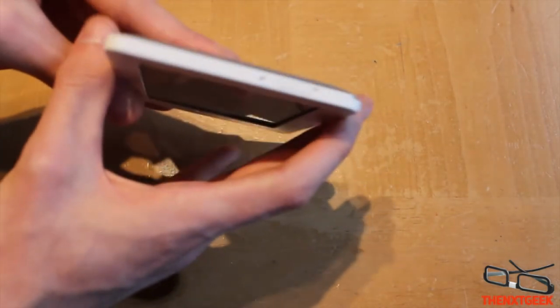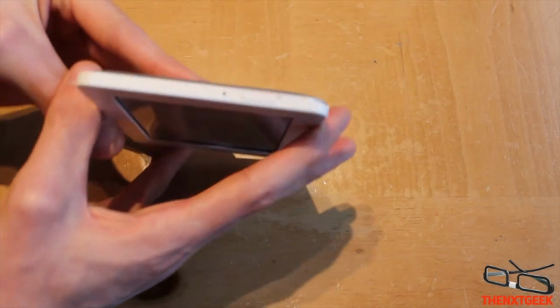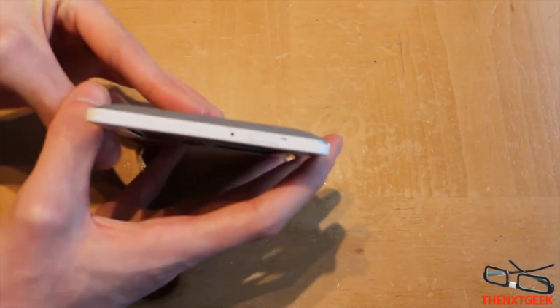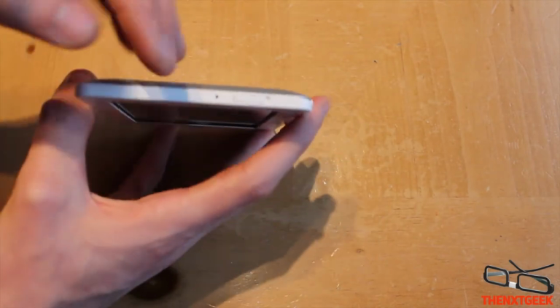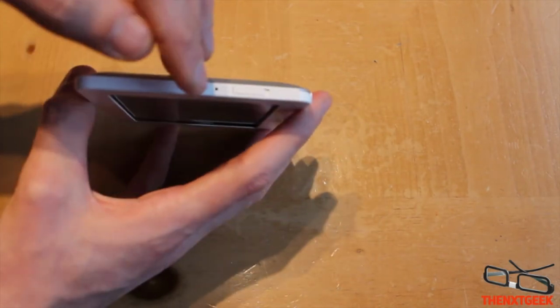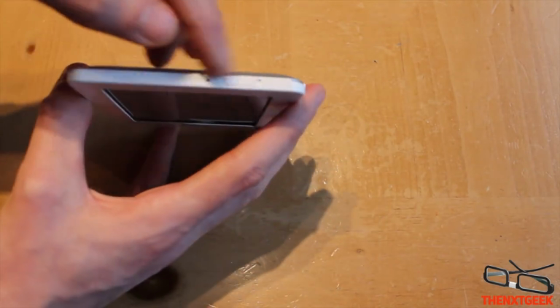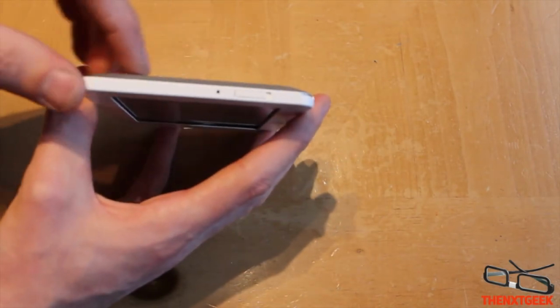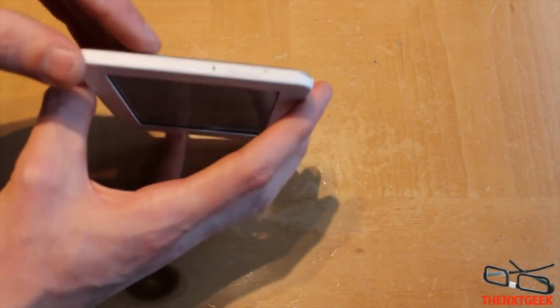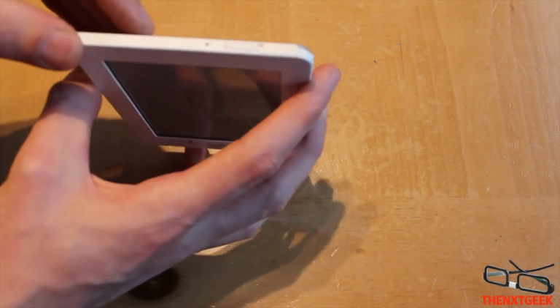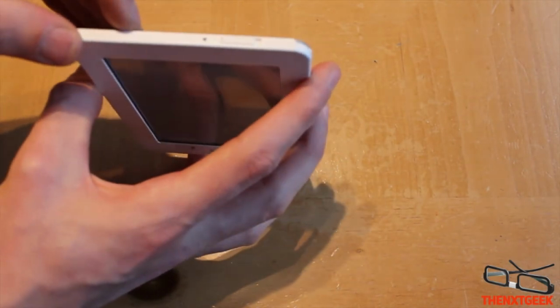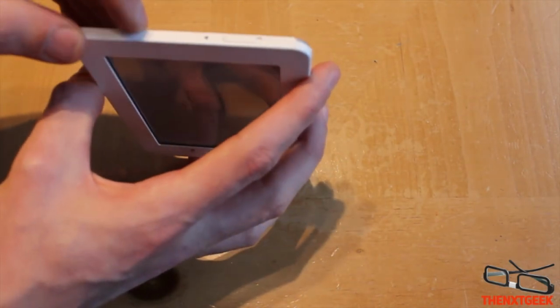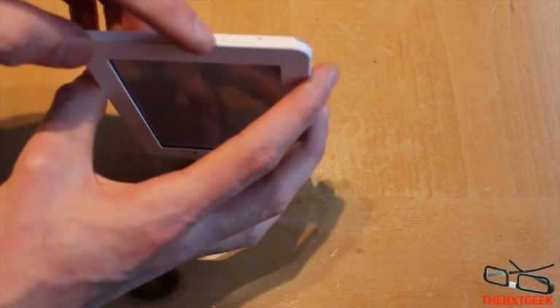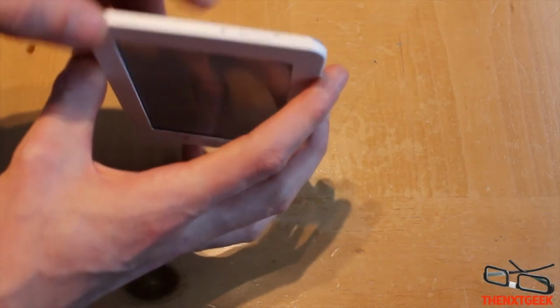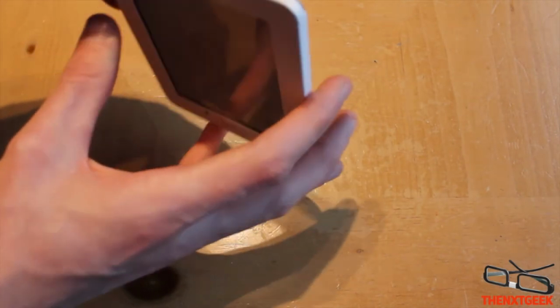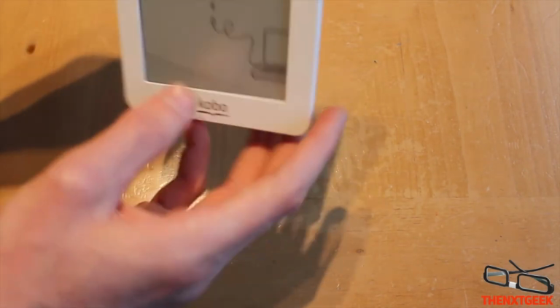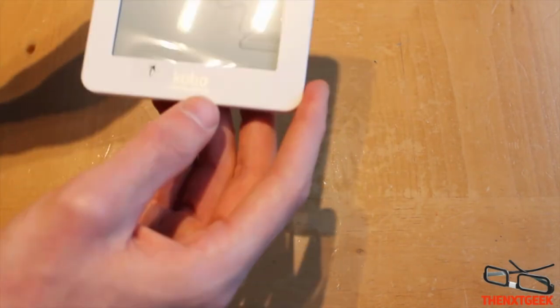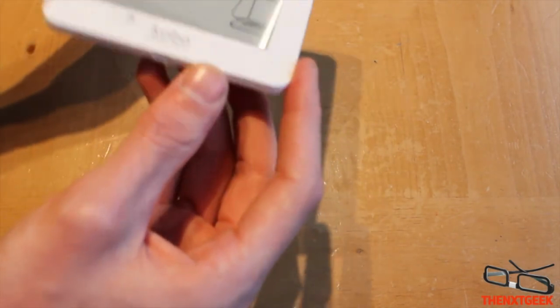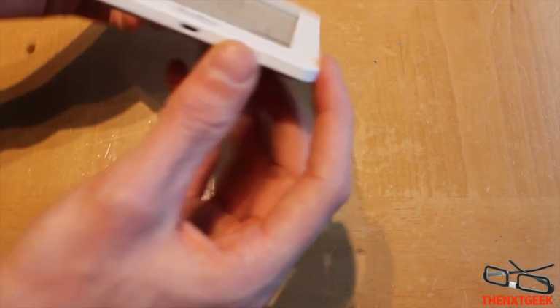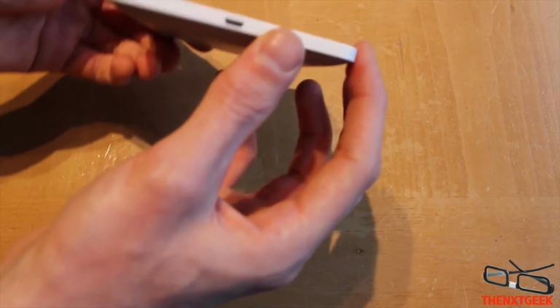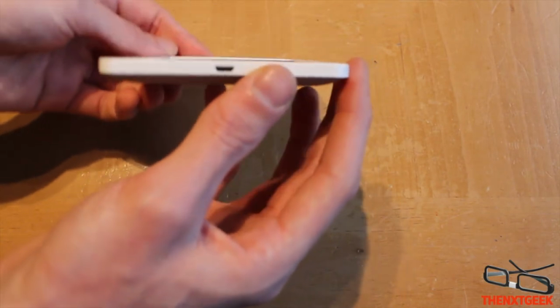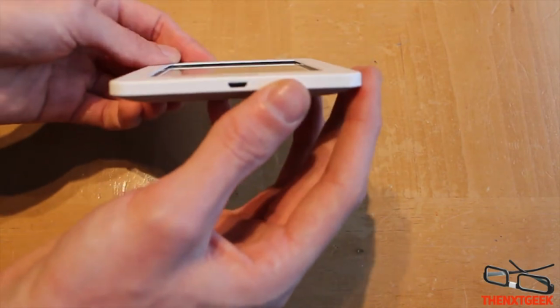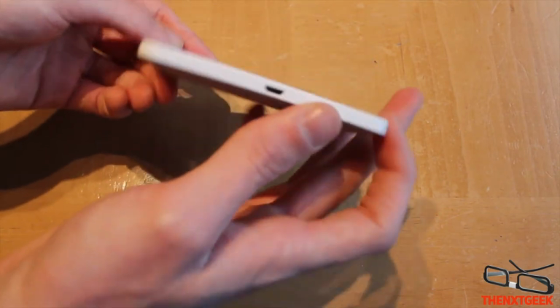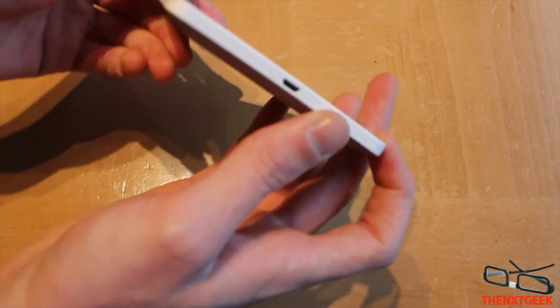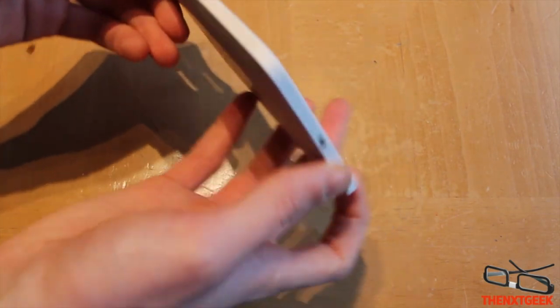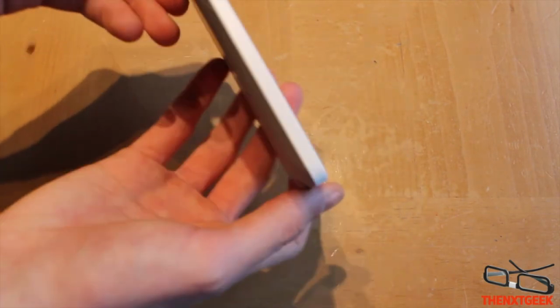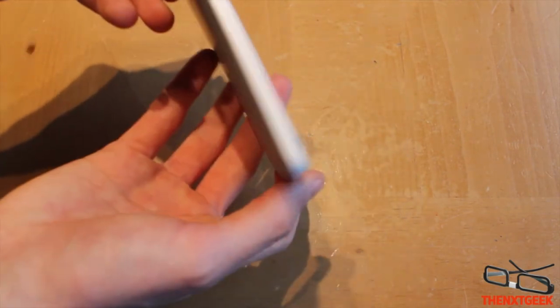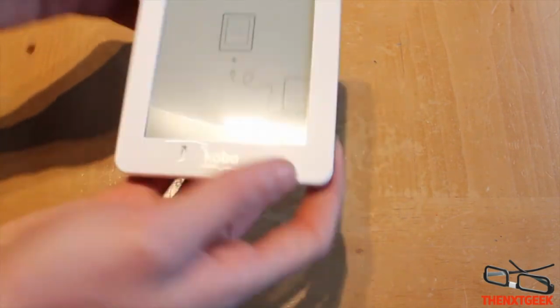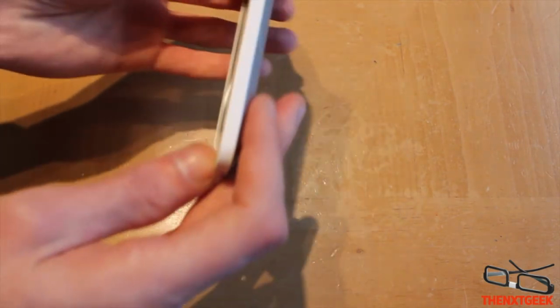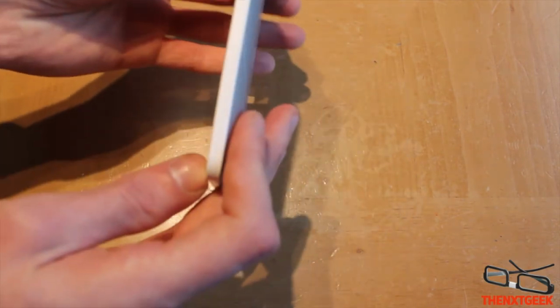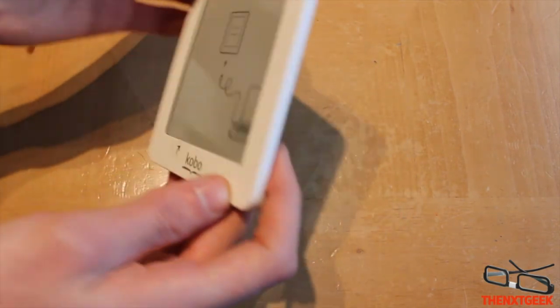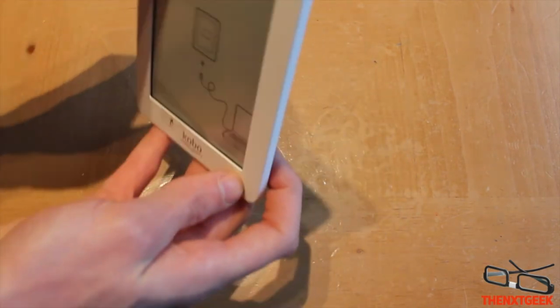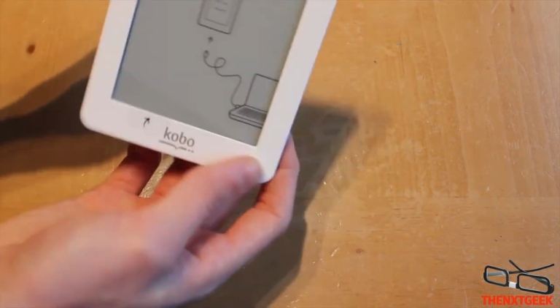On the top you get the power on/off button and a light indicating when it's on. On the bottom you get the charging port. Other than that, there's nothing else on the sides.